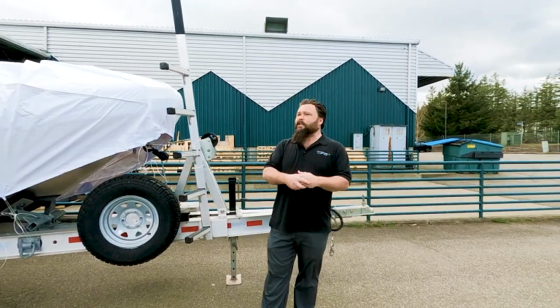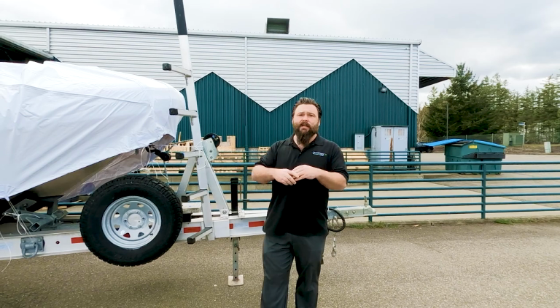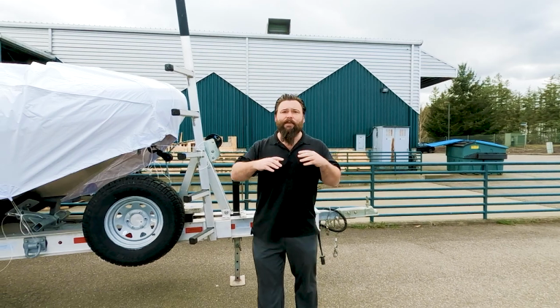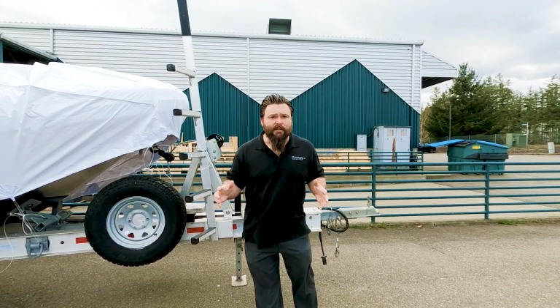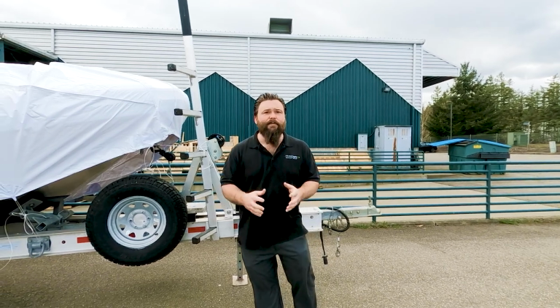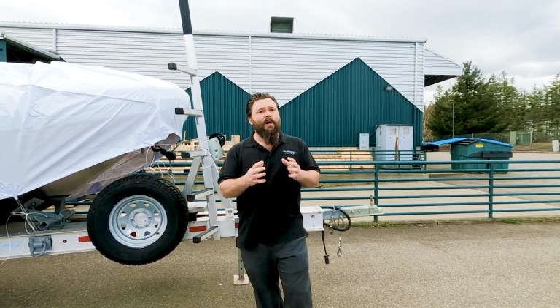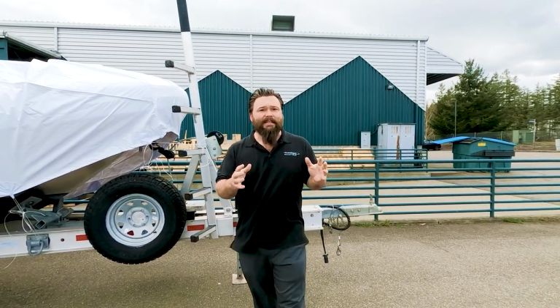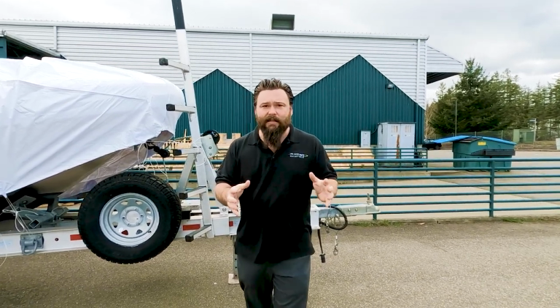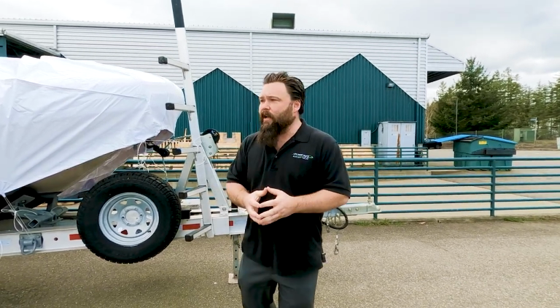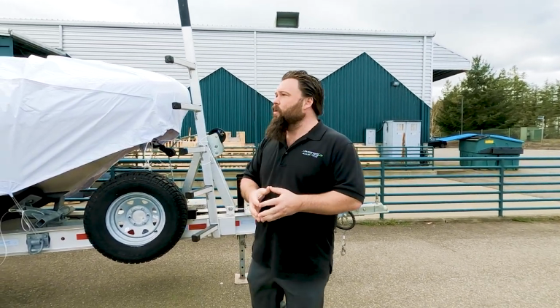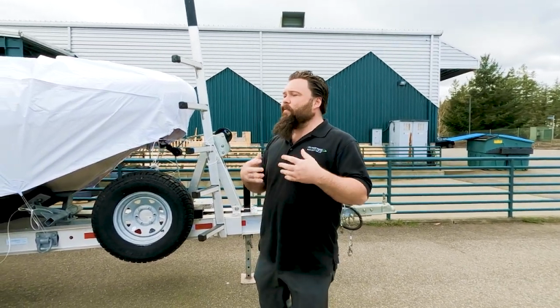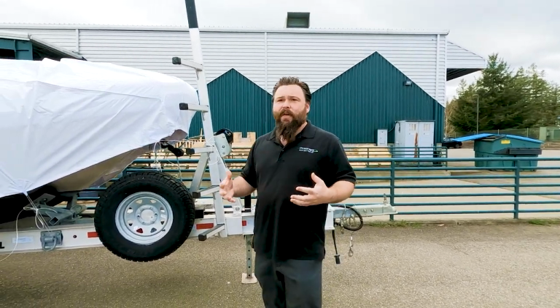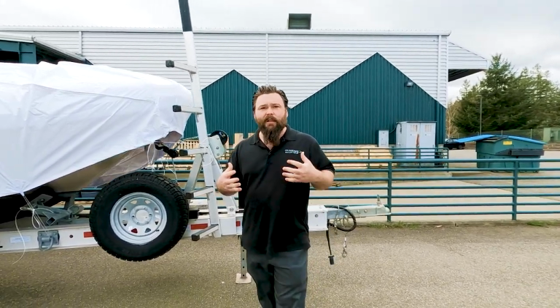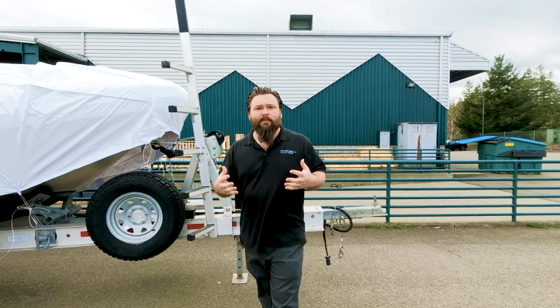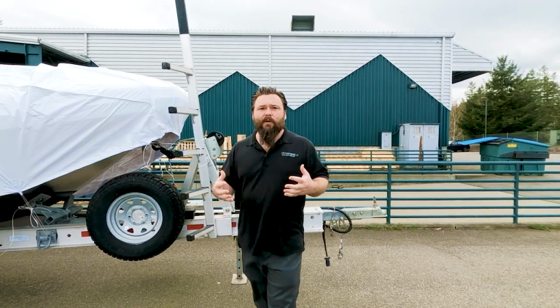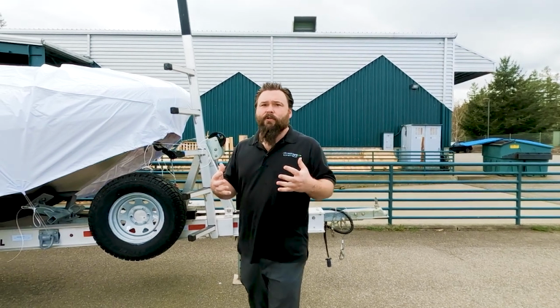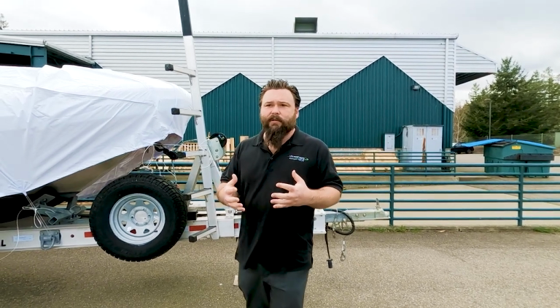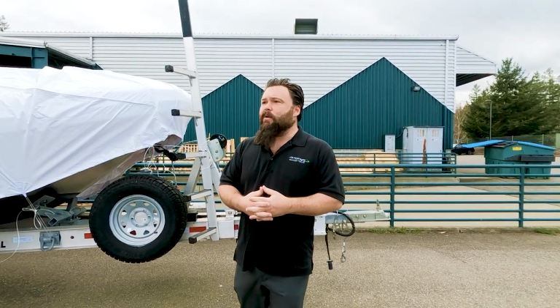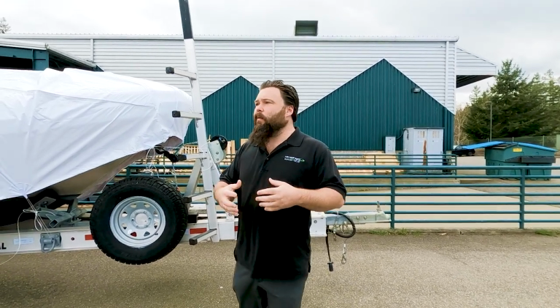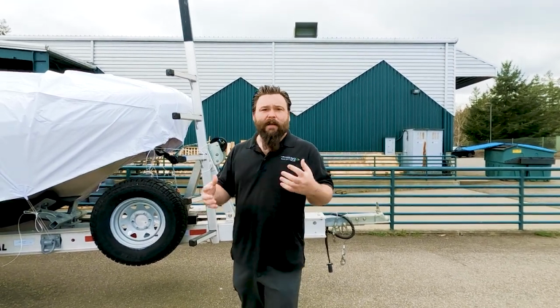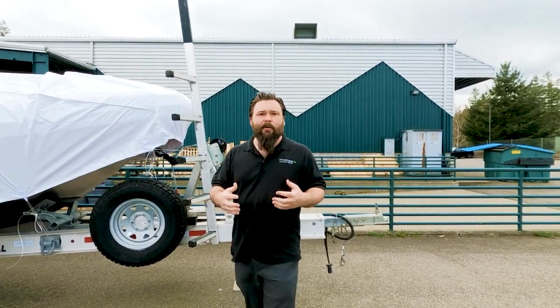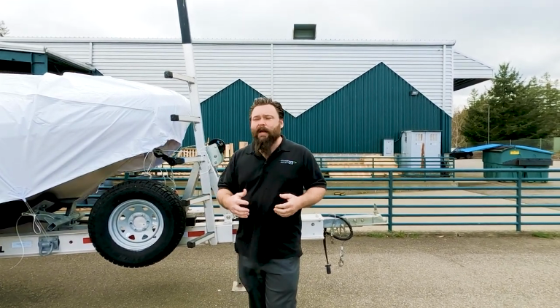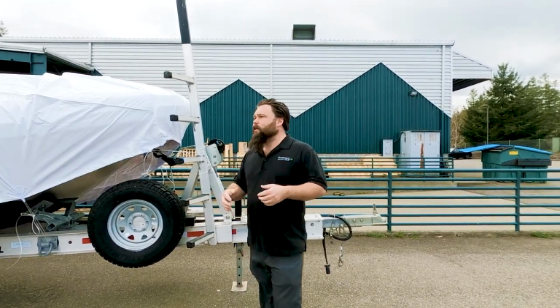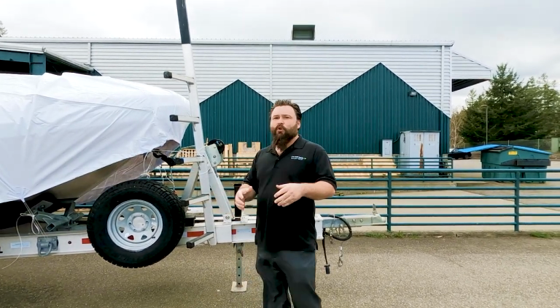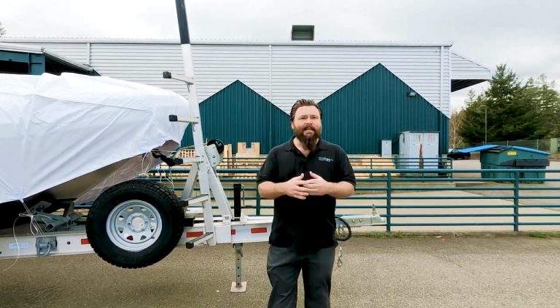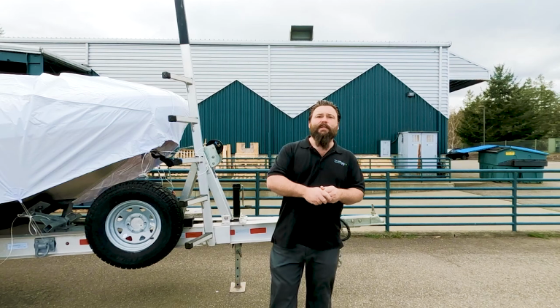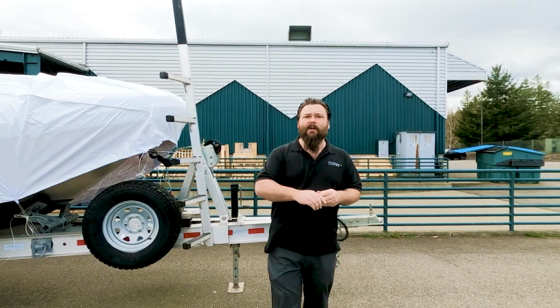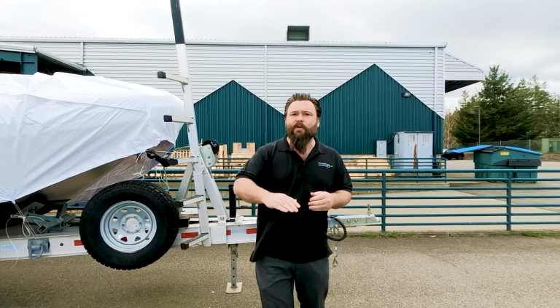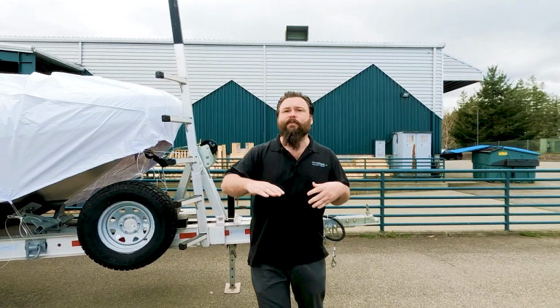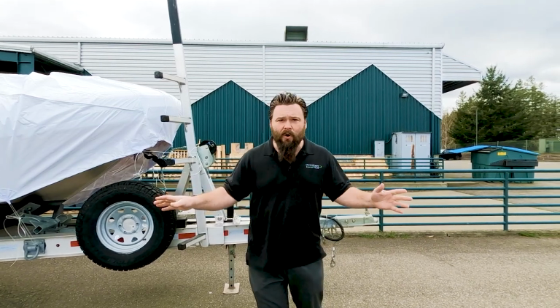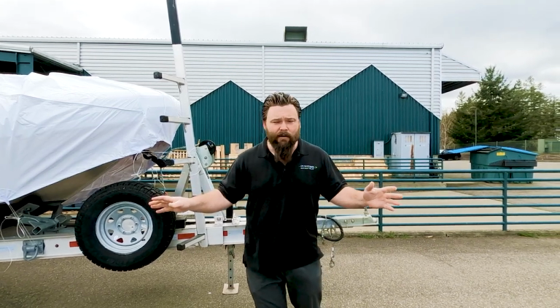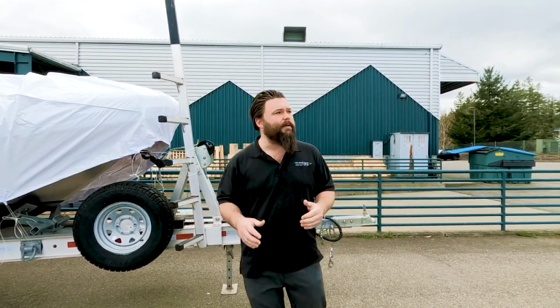These trailers can last a very long time if they're well-maintained. We have a few things that we like to look for in our trailers when we're specking them out with clients, to make sure this is going to take care of you and your family for a long period of time.